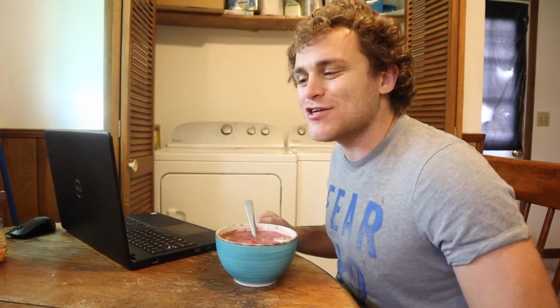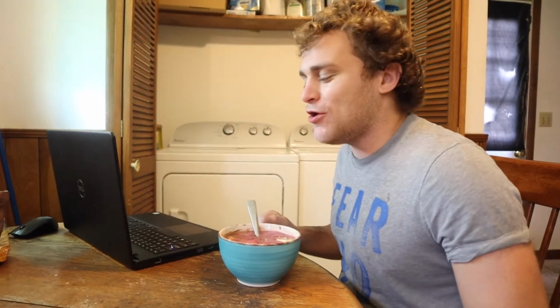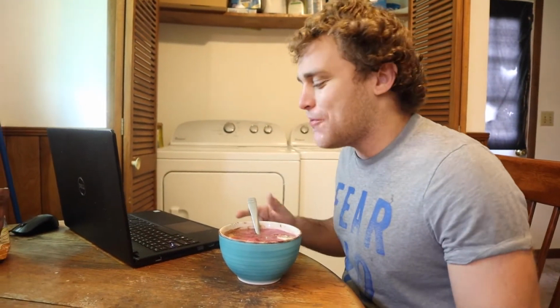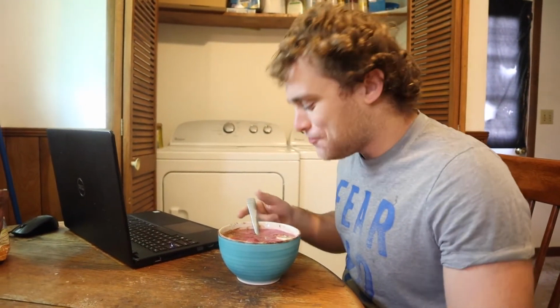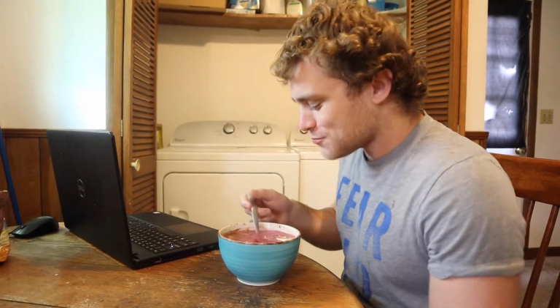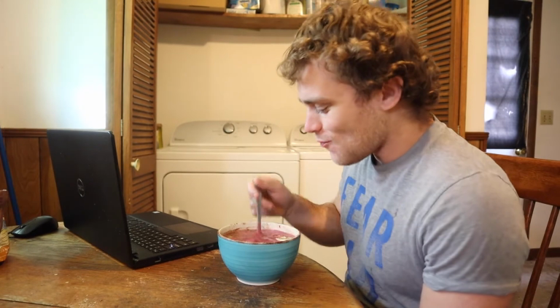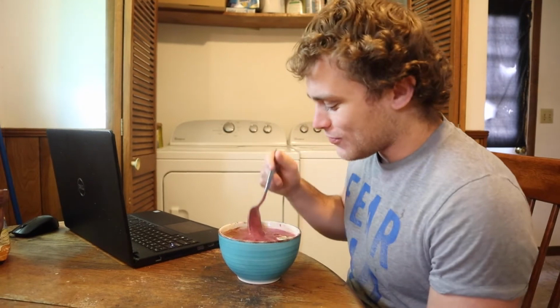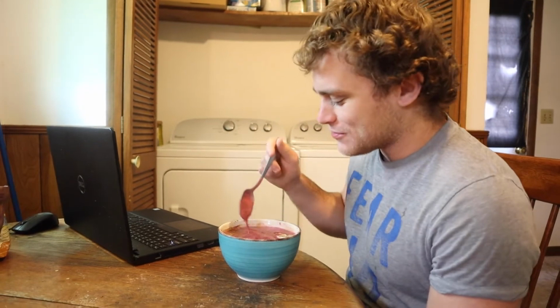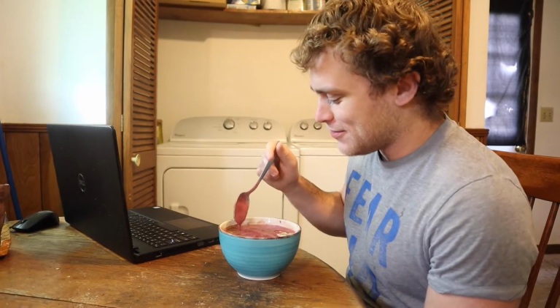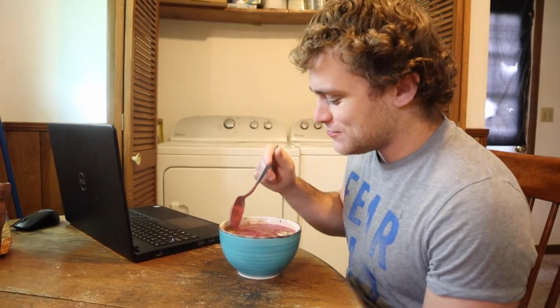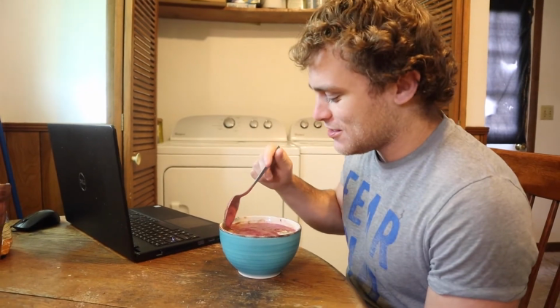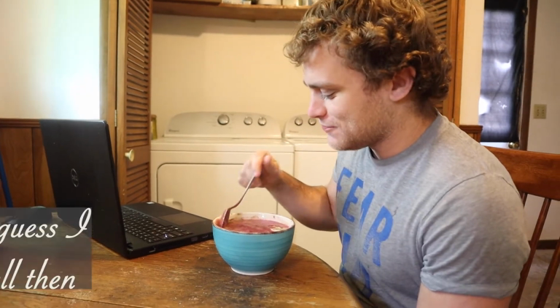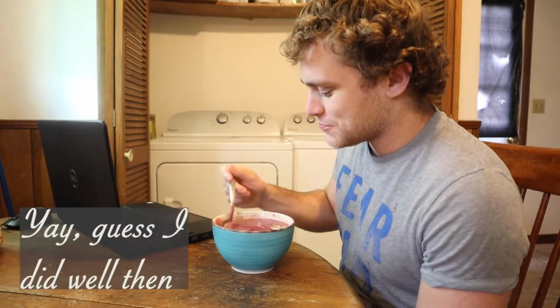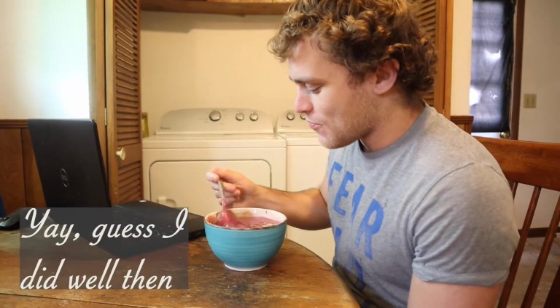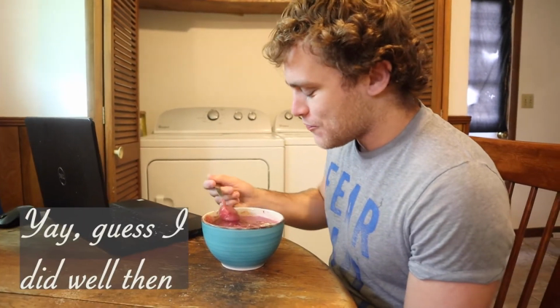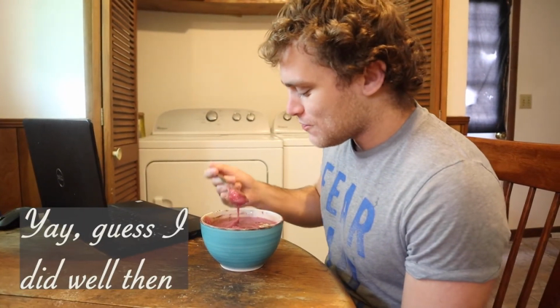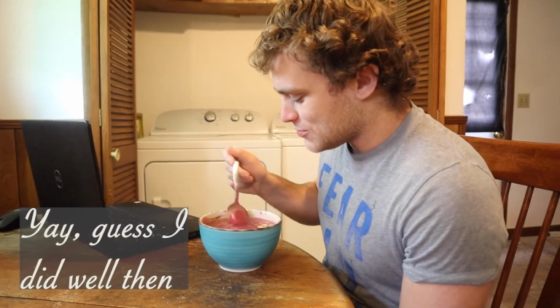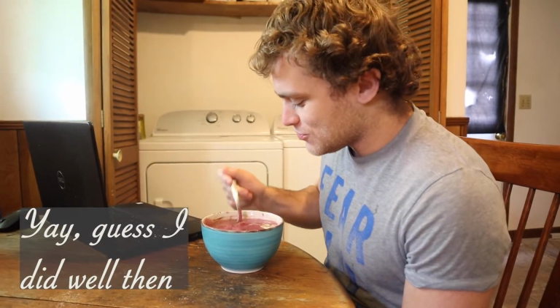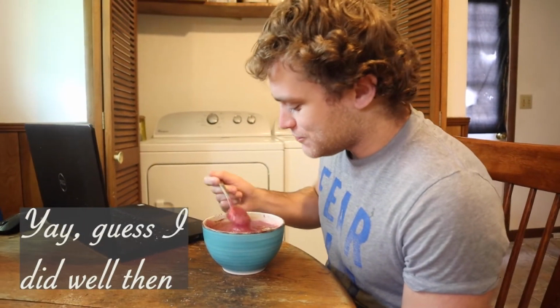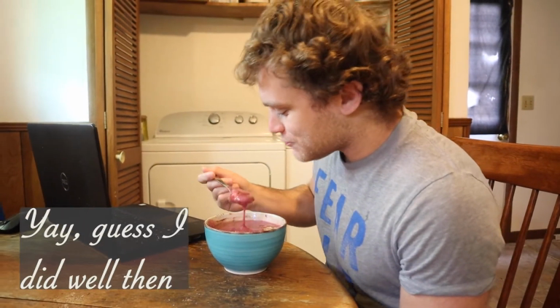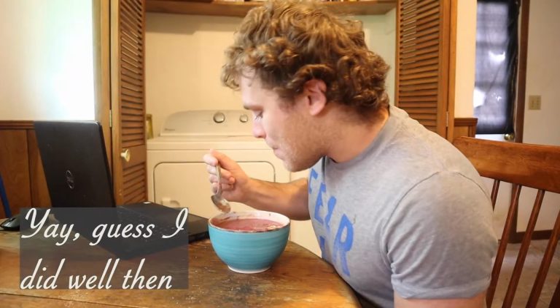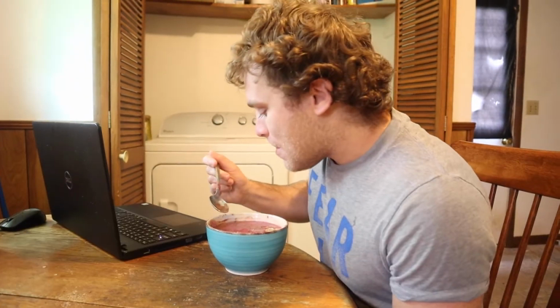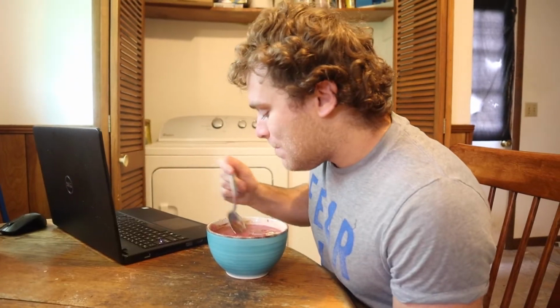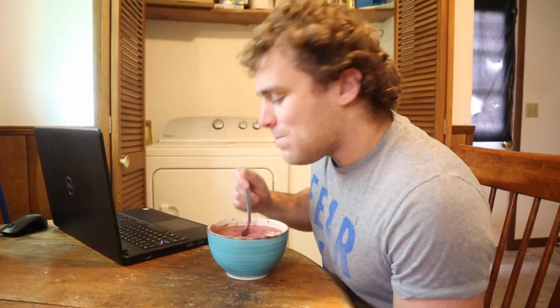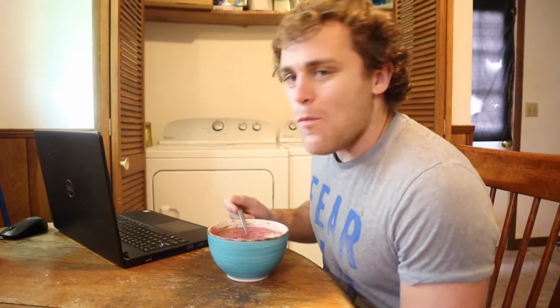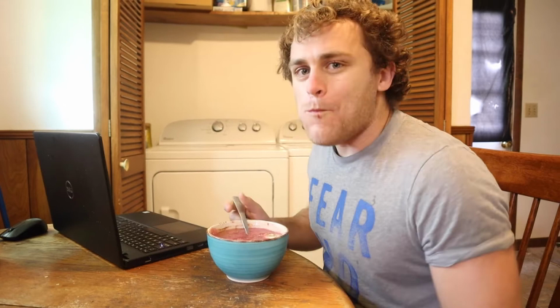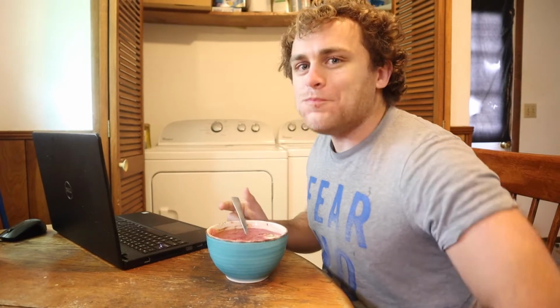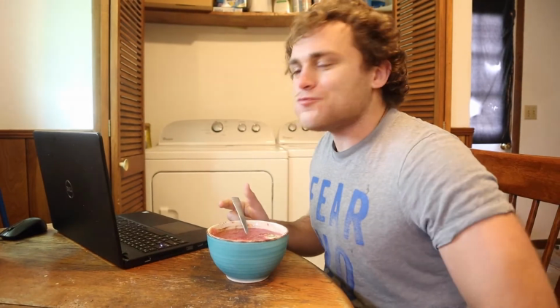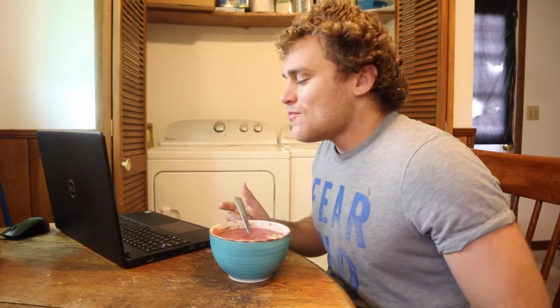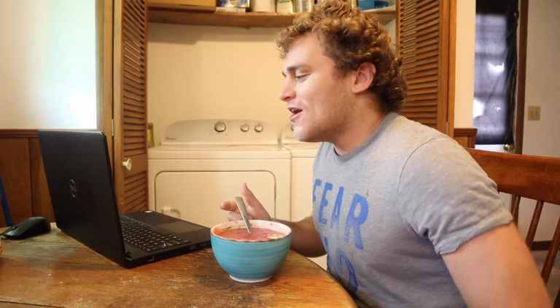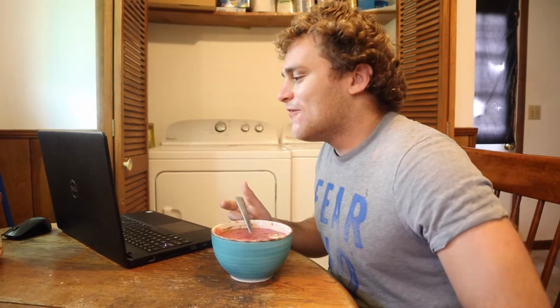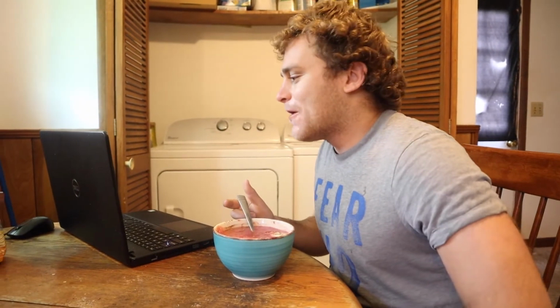It tastes like Bali — it tastes like the one in Bali! It's real good. I think you can eat this every day for breakfast. Every day.